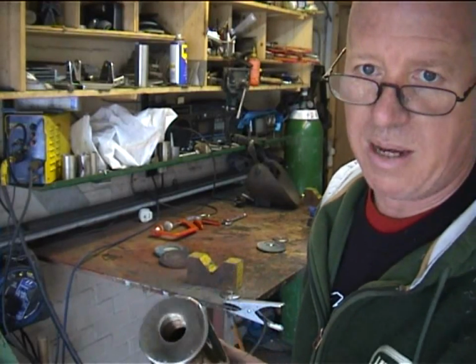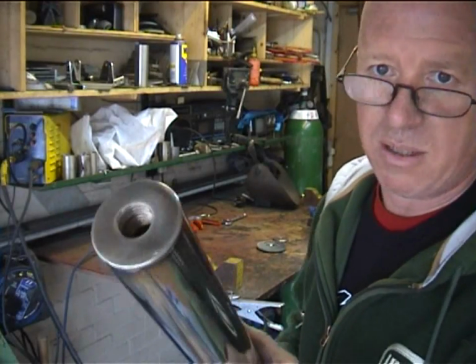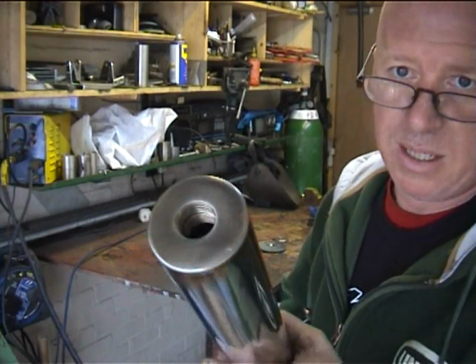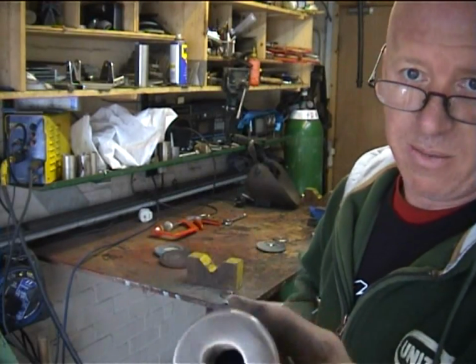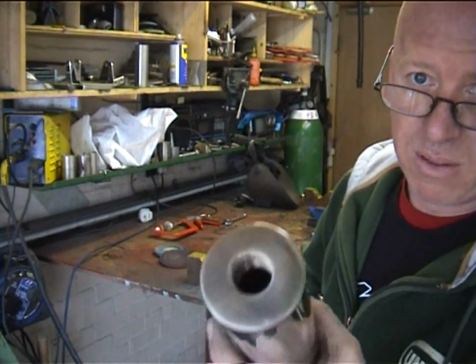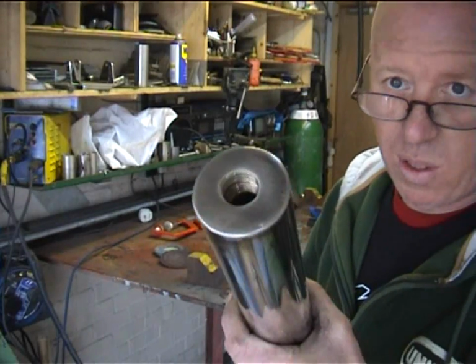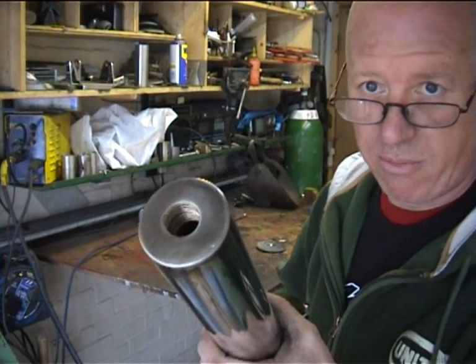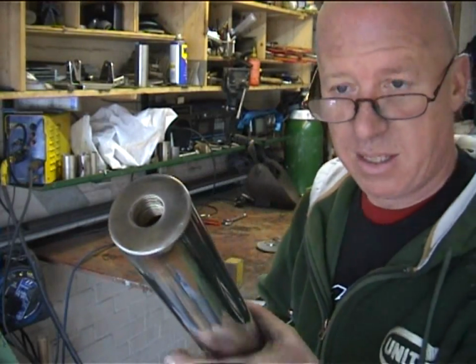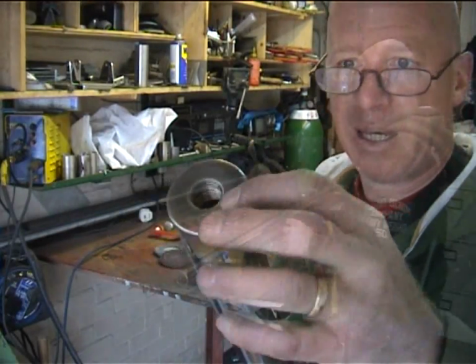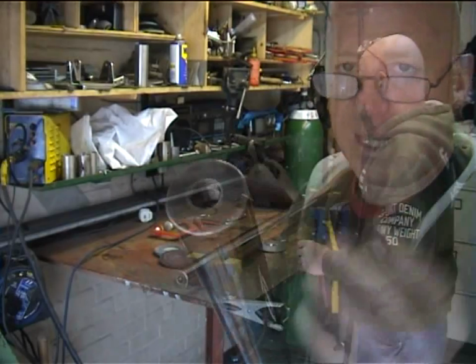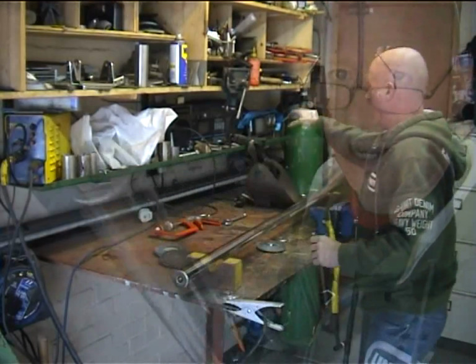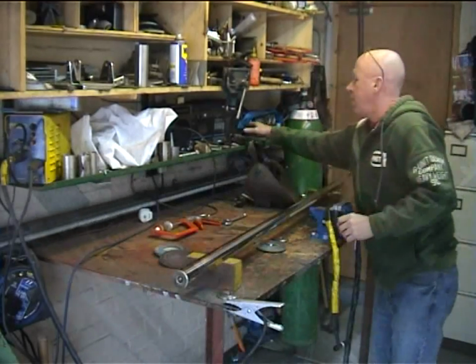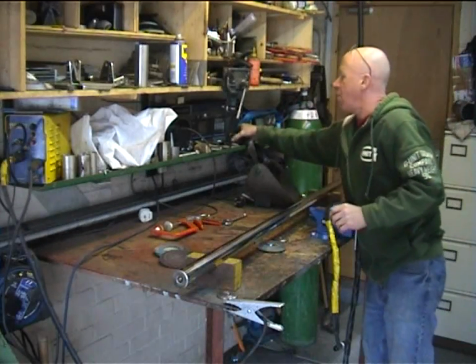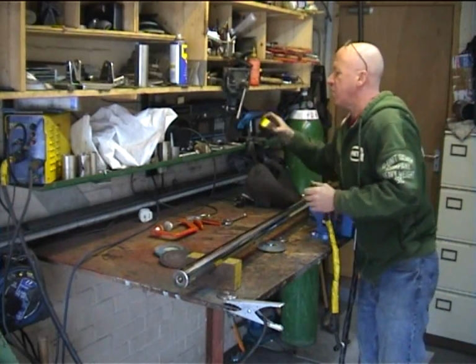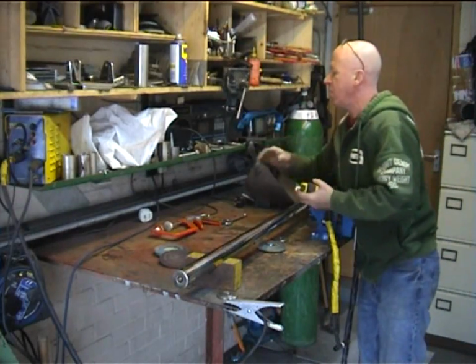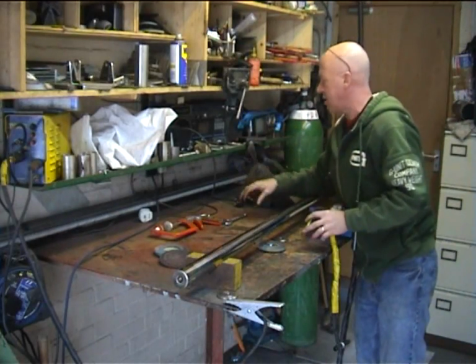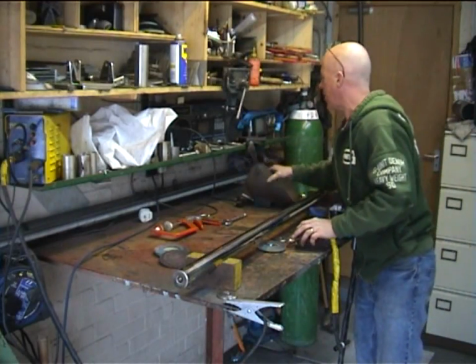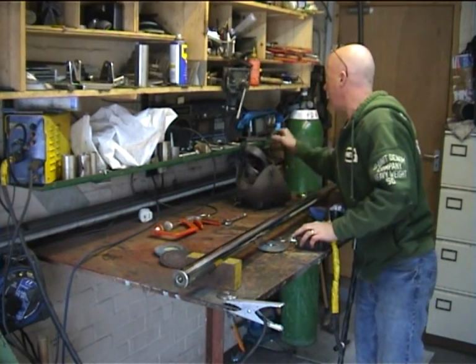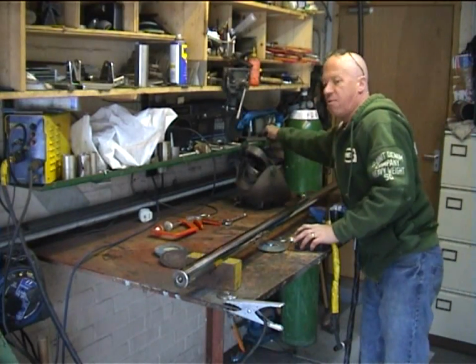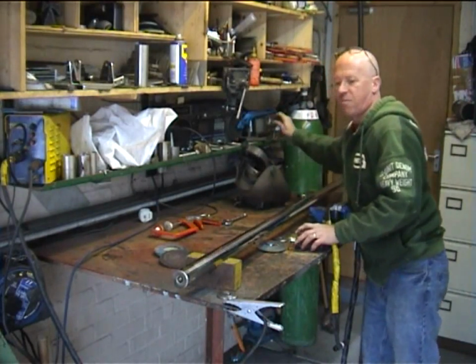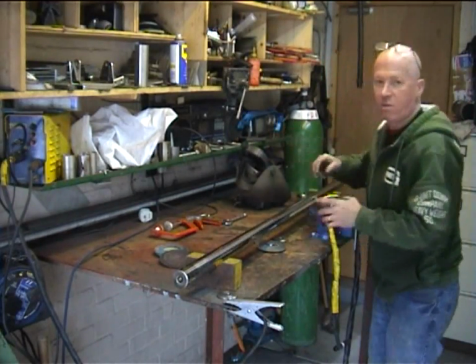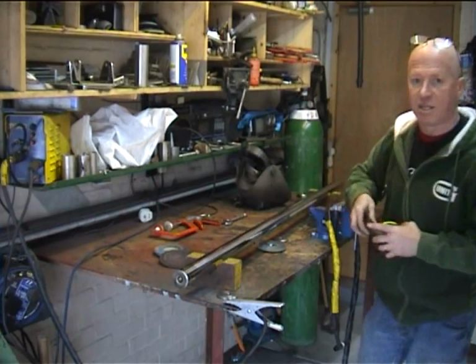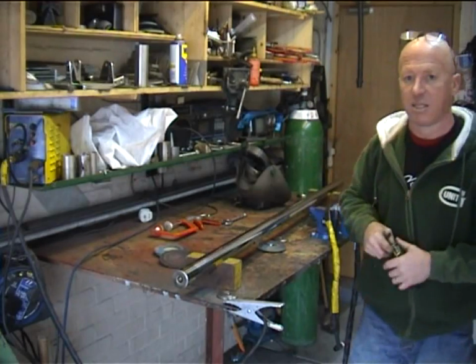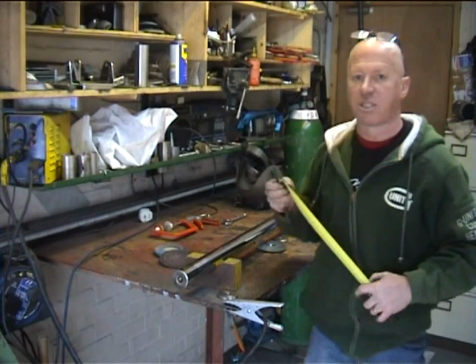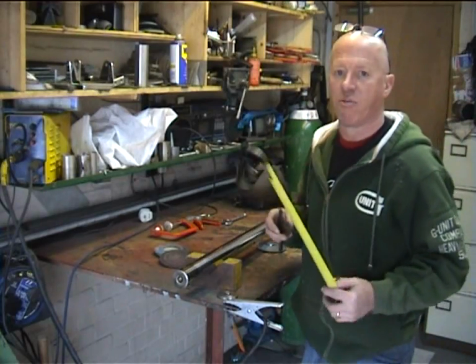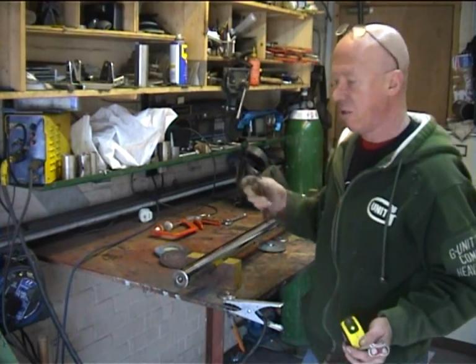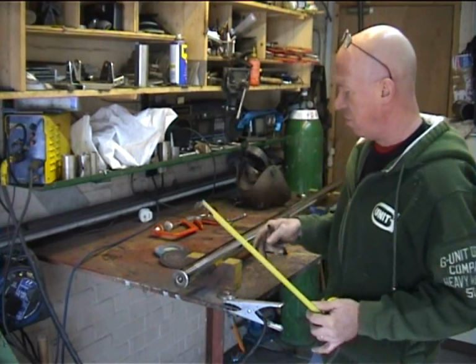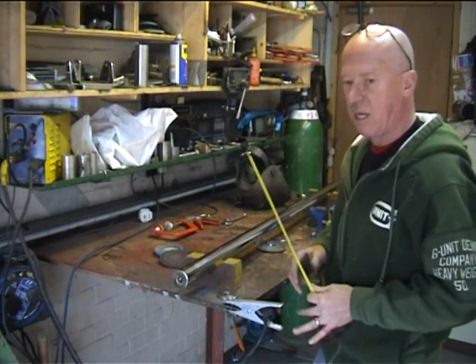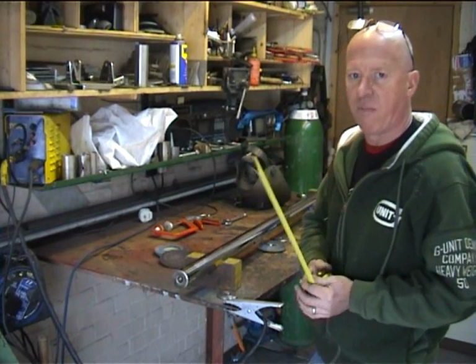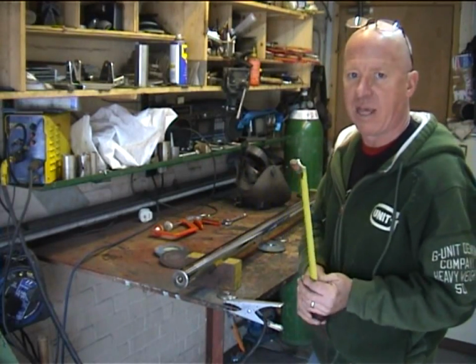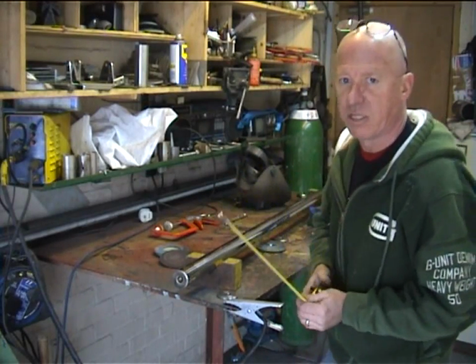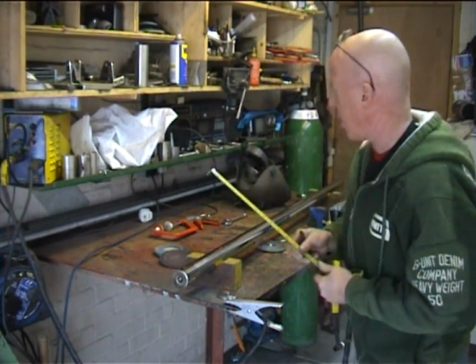They'll be polished up yet once we get around to buffing. There's the 20mm thread in the end. Now what we've got to do is mark it out — we know the axle is 1600mm long, so we start off by marking 800mm for the center.